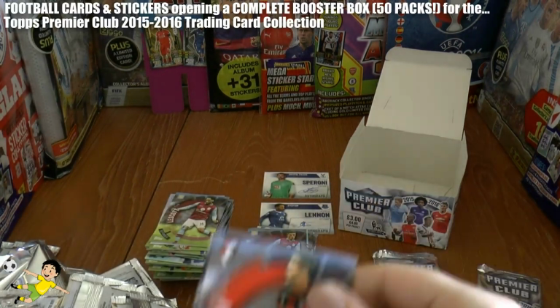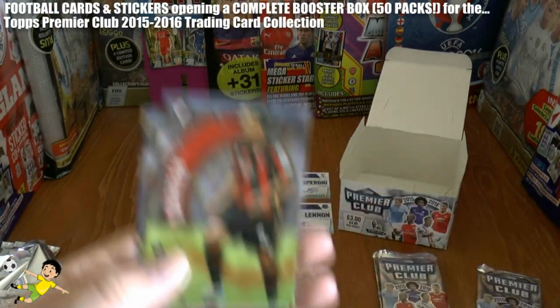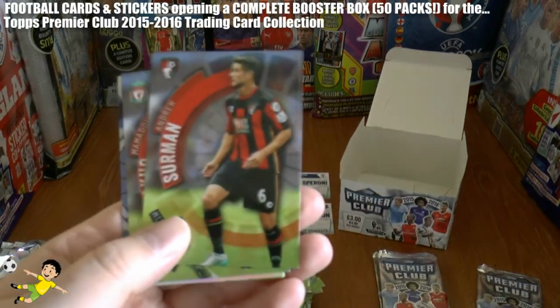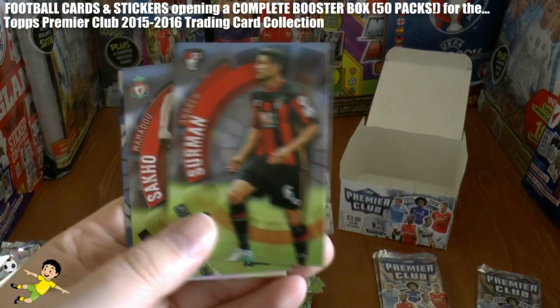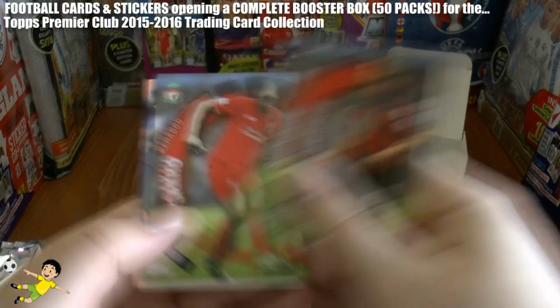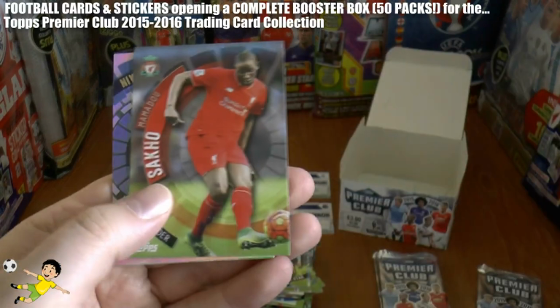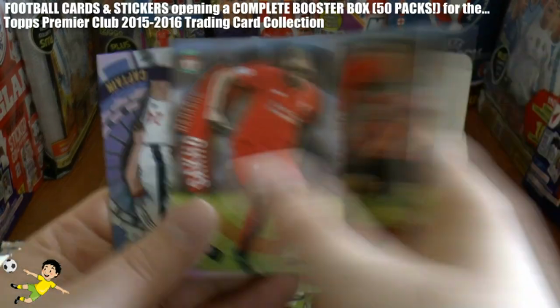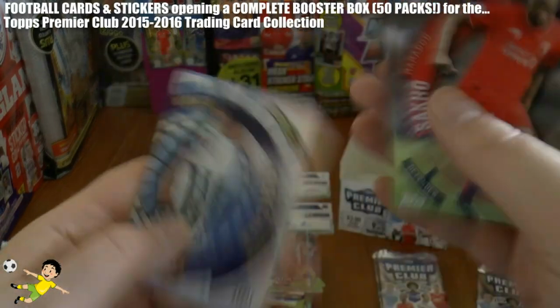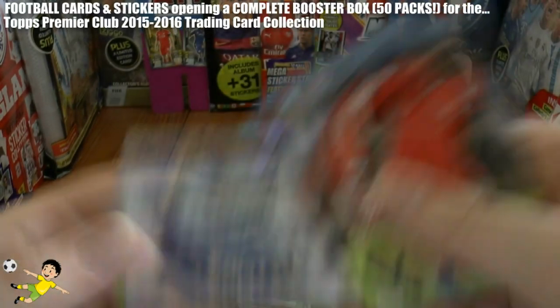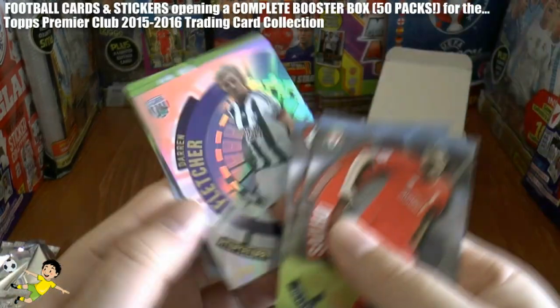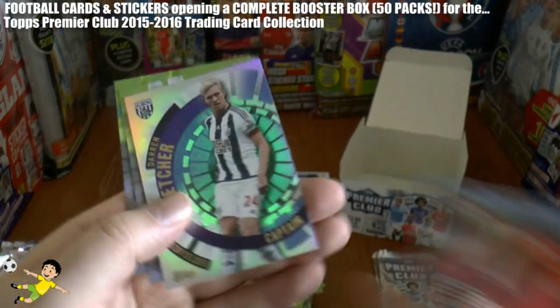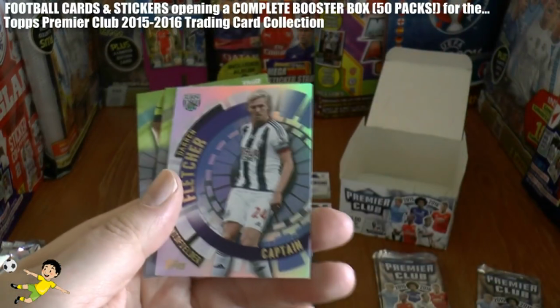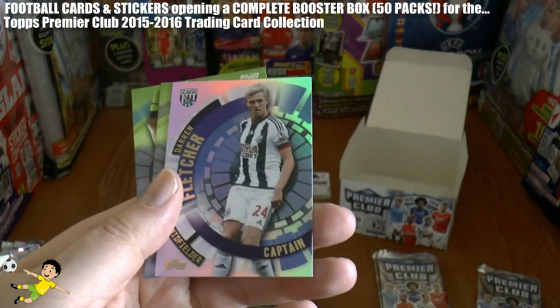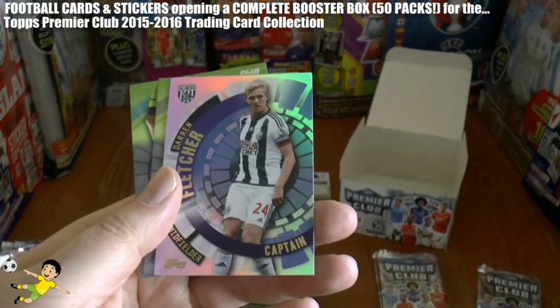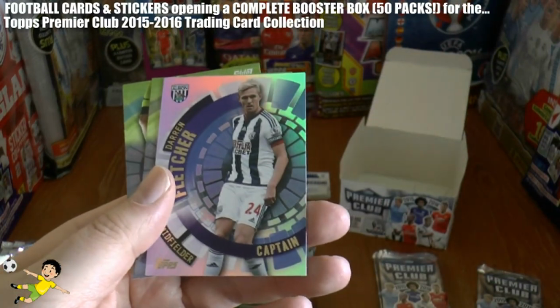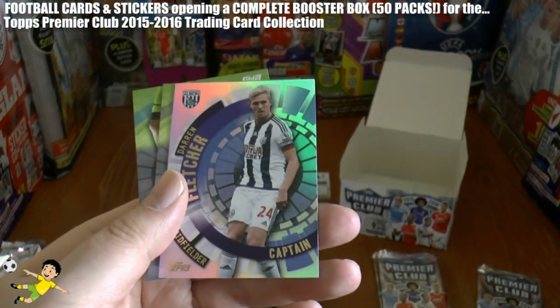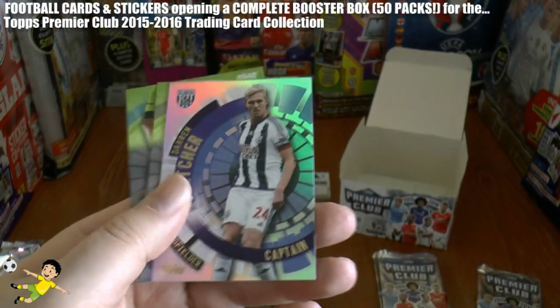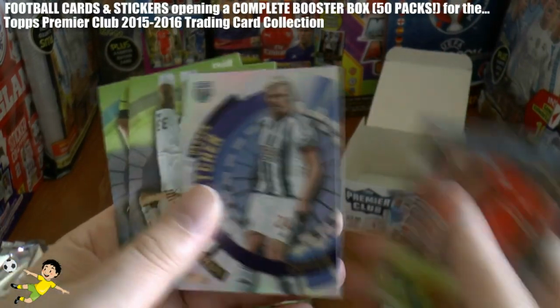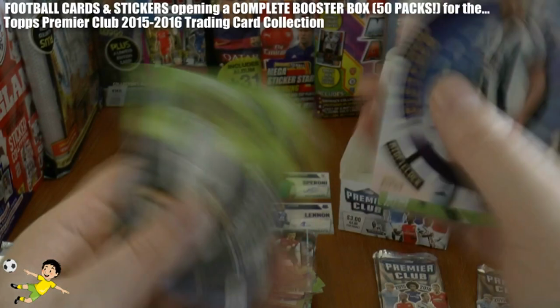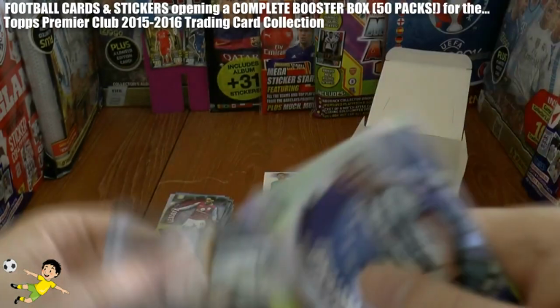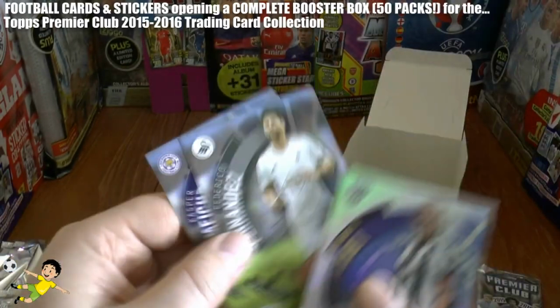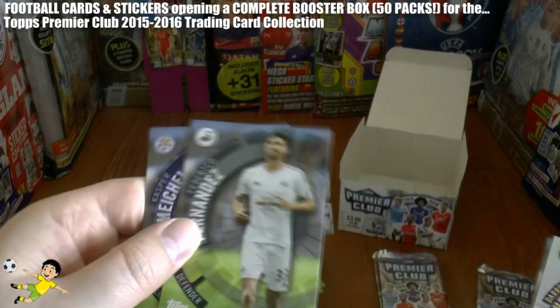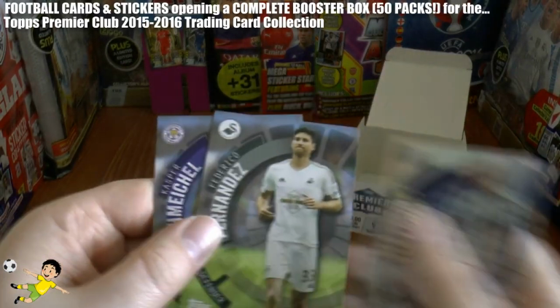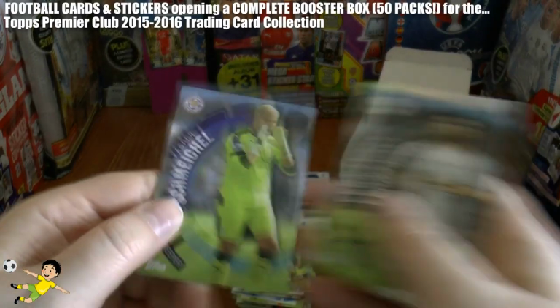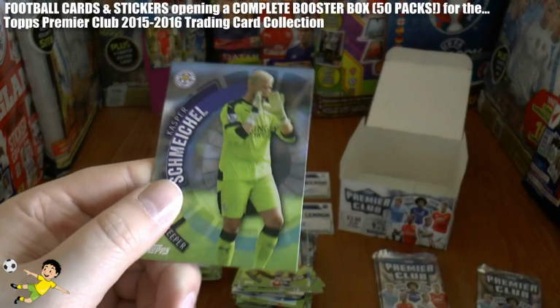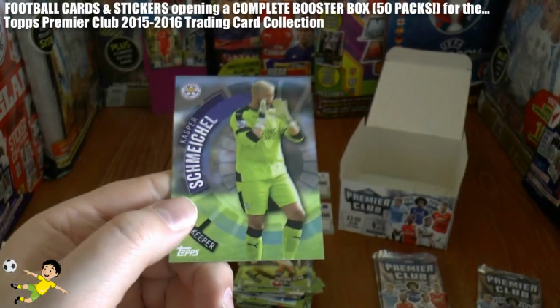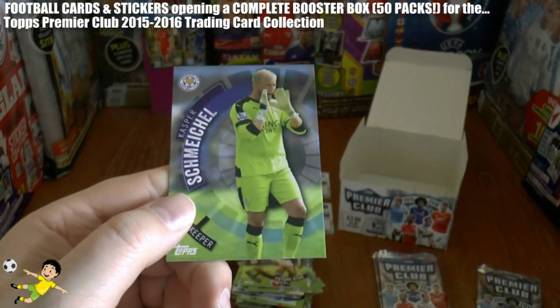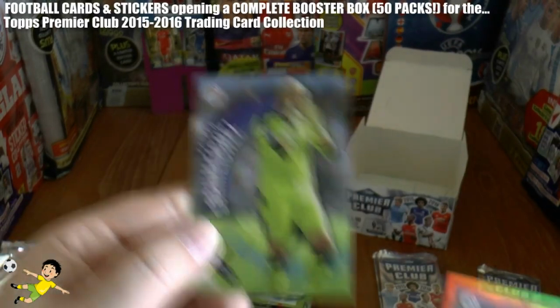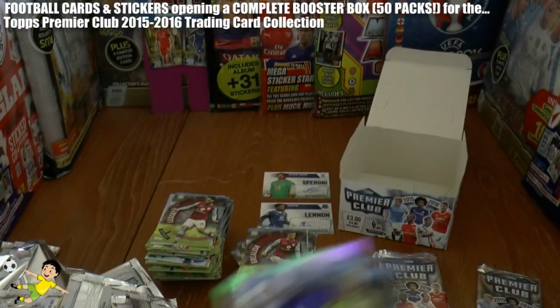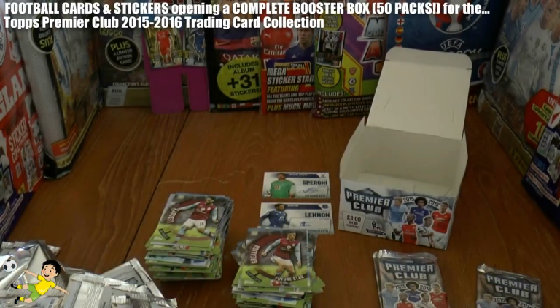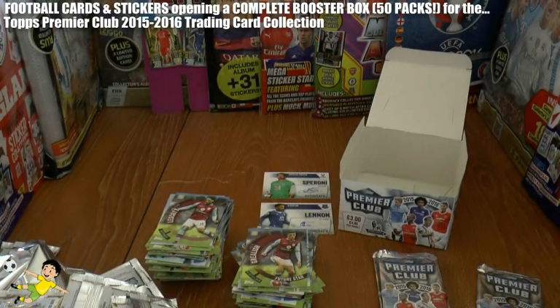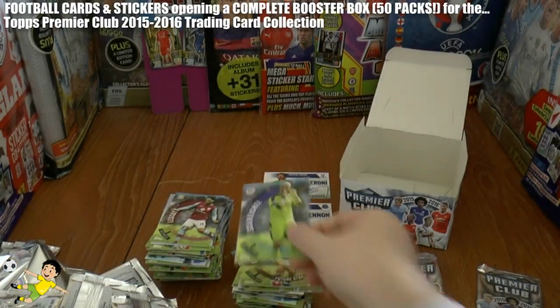We've got Sermon, Sacco, Darren Fletcher — now Captain of West Bromwich Albion — Federico Fernandez, and Kasper Schmeichel.